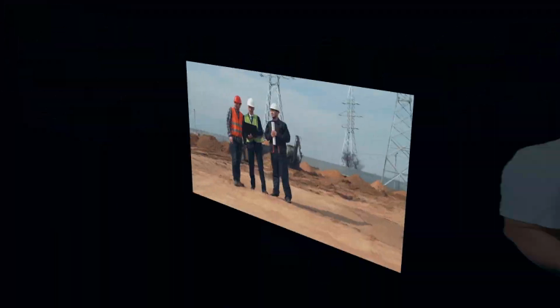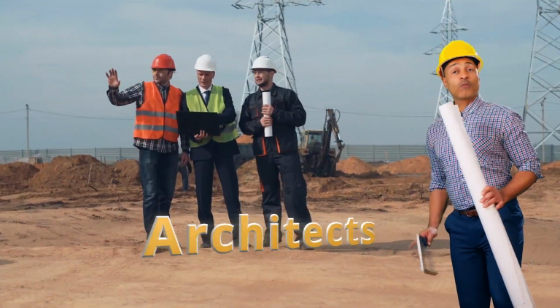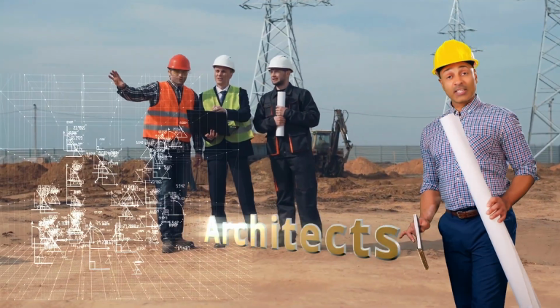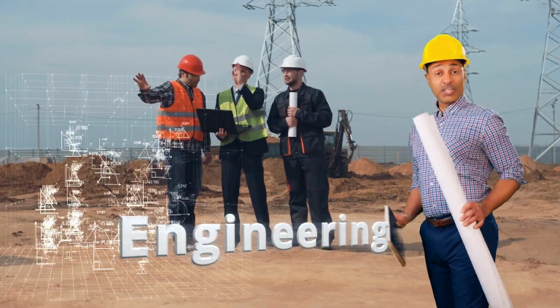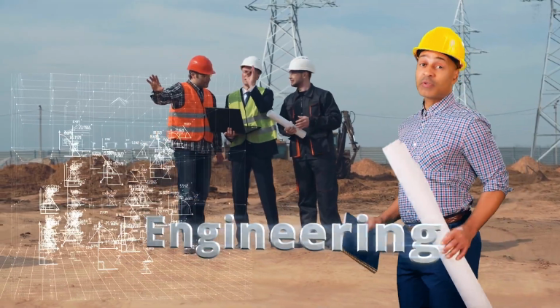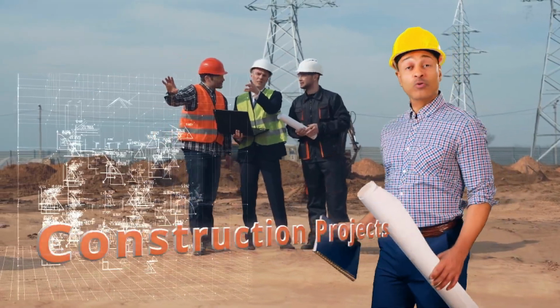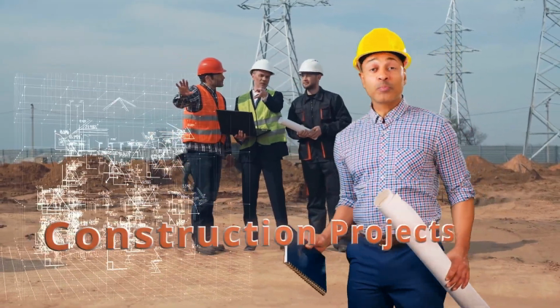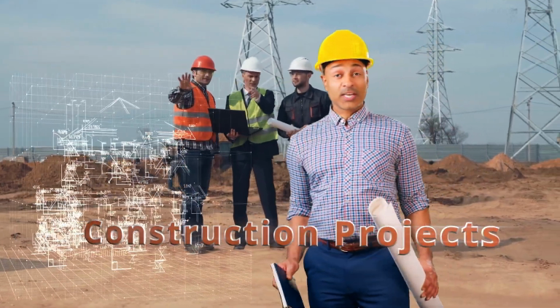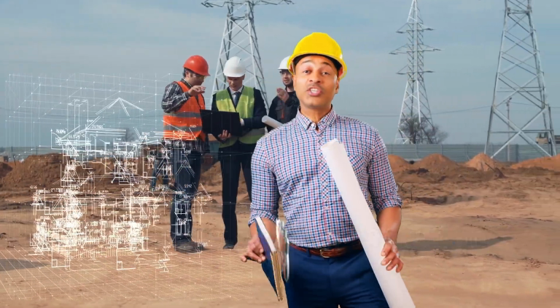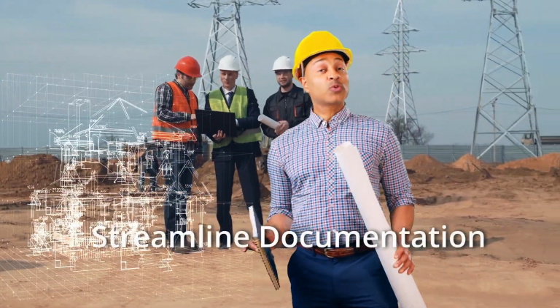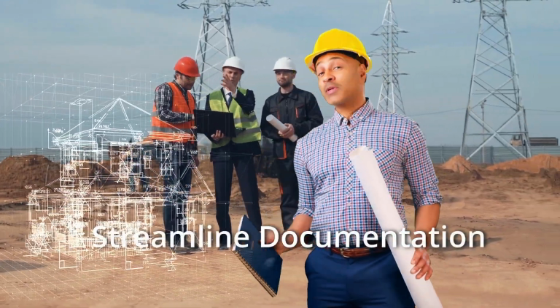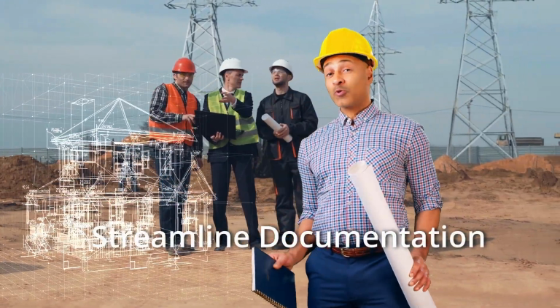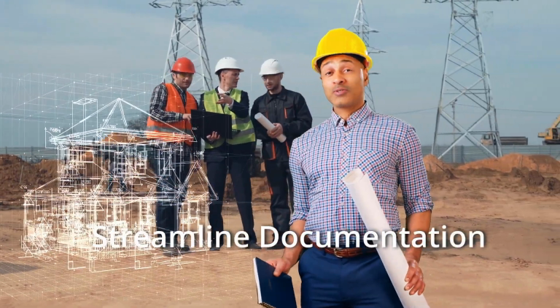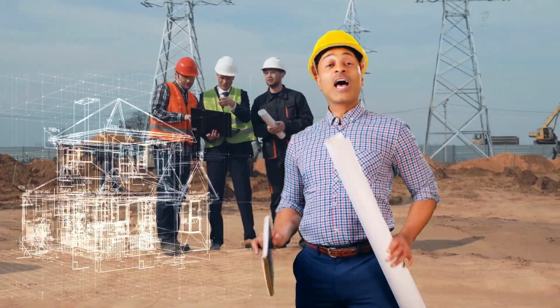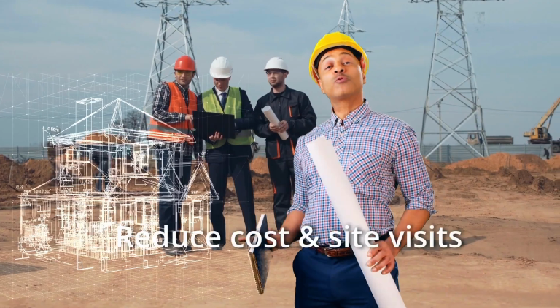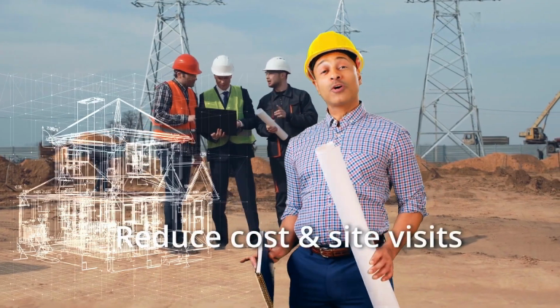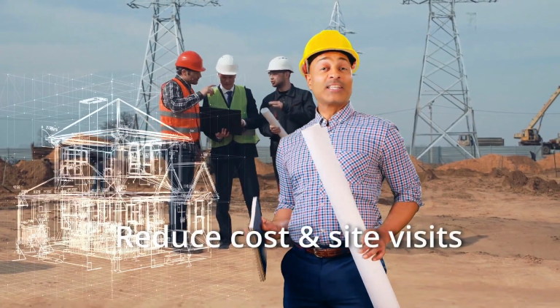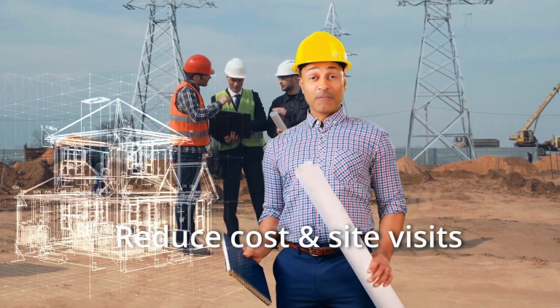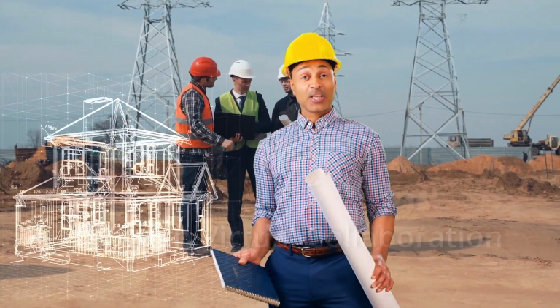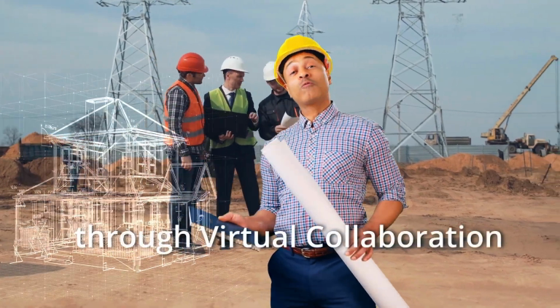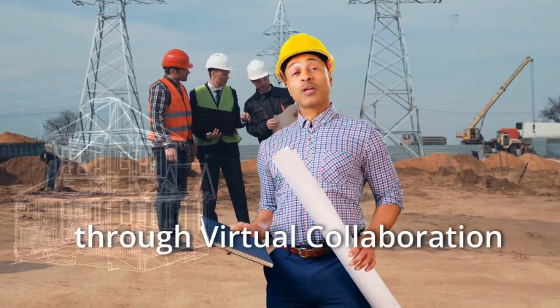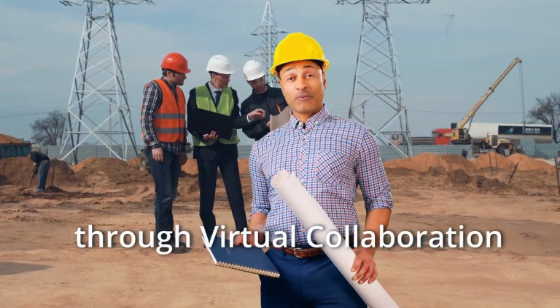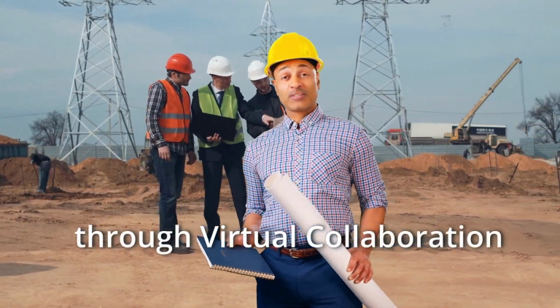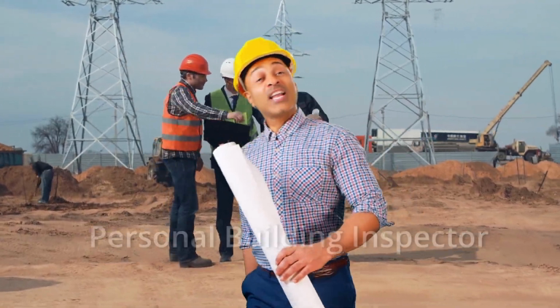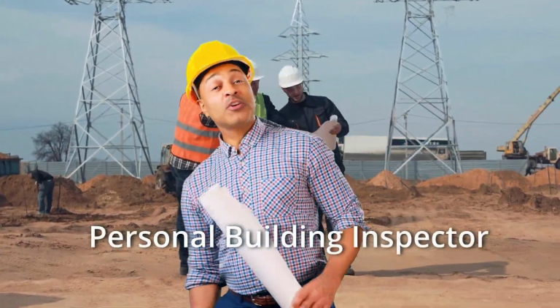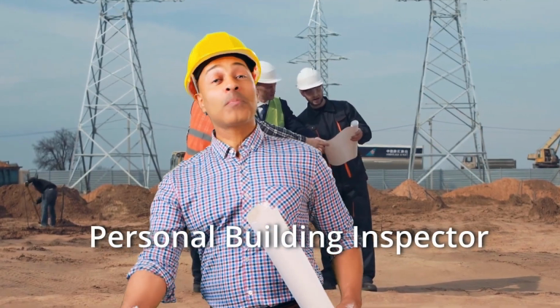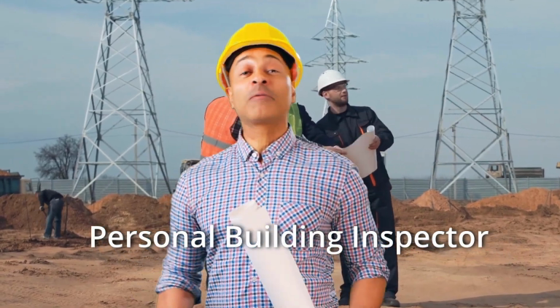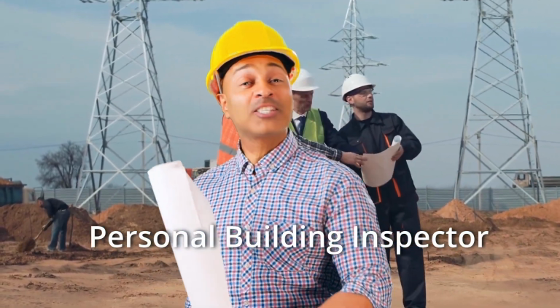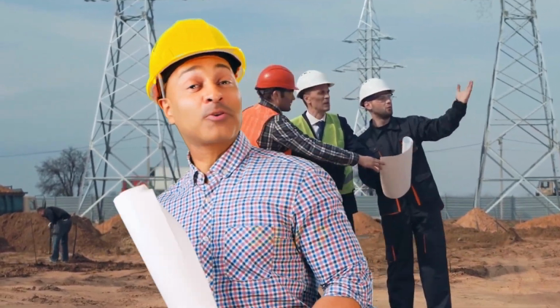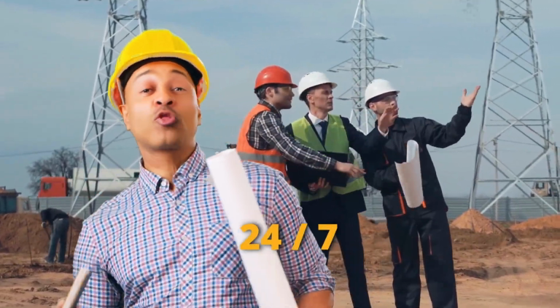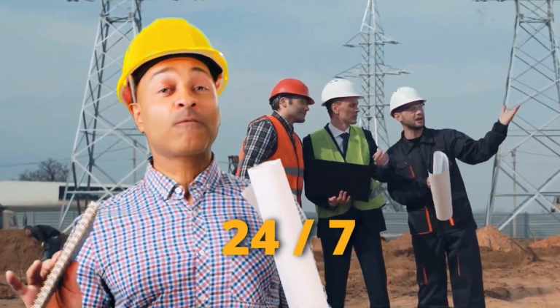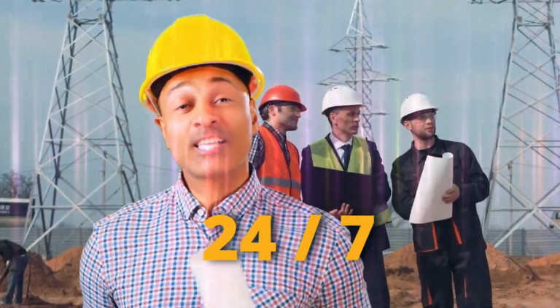For architects, engineering, and construction projects, digital twins streamline documentation and reduce costs and site visits through virtual collaboration. It's like having your own personal building inspector 24/7.